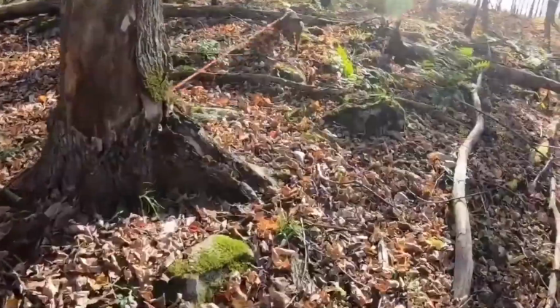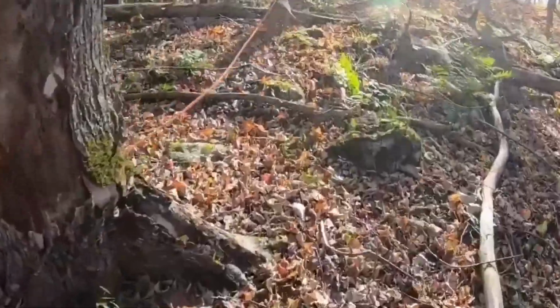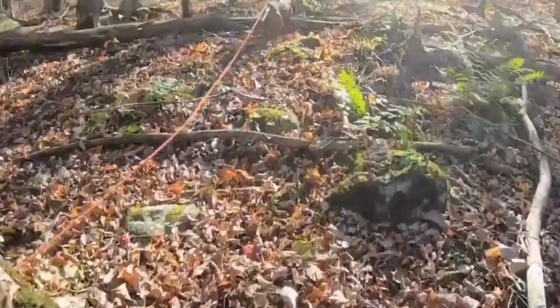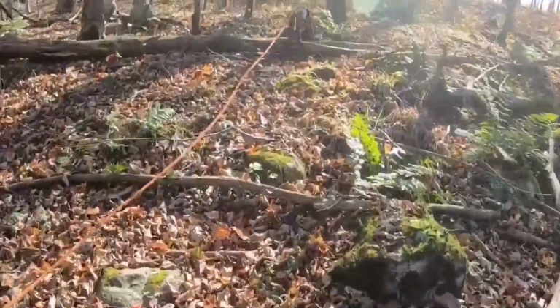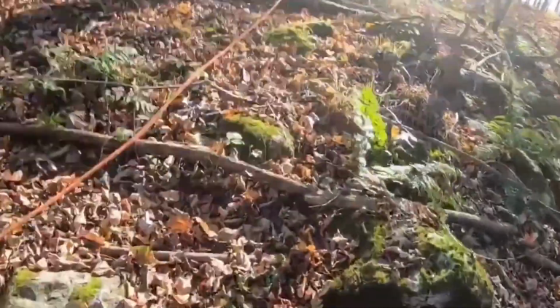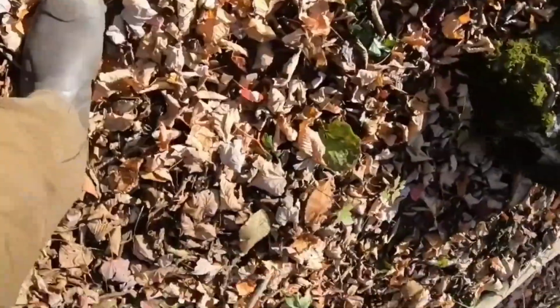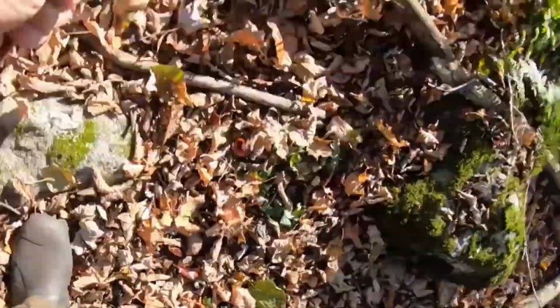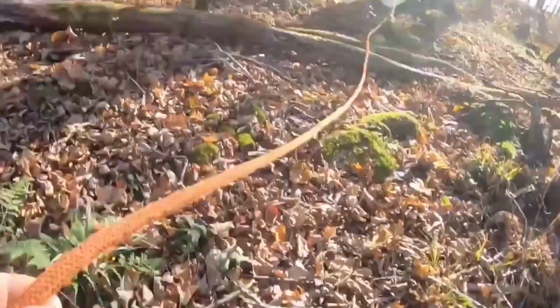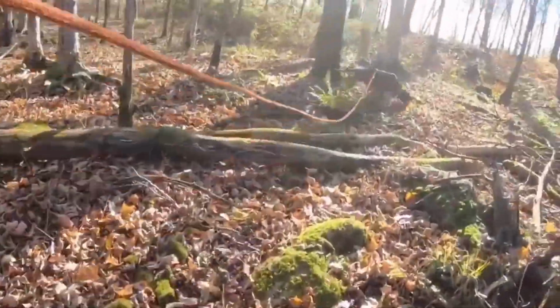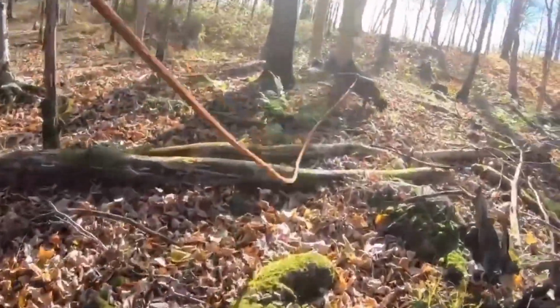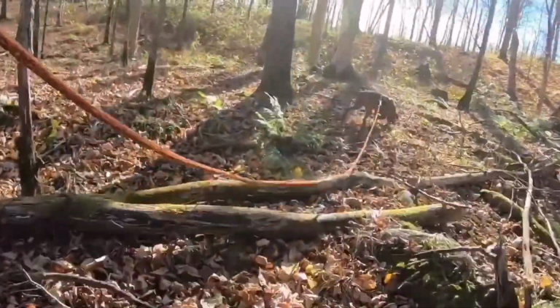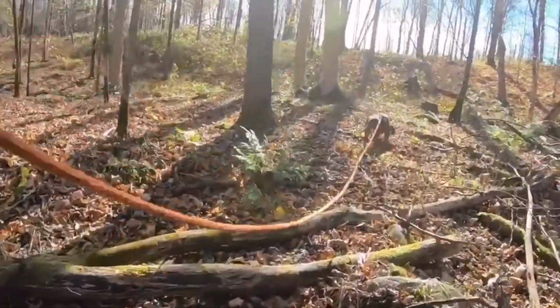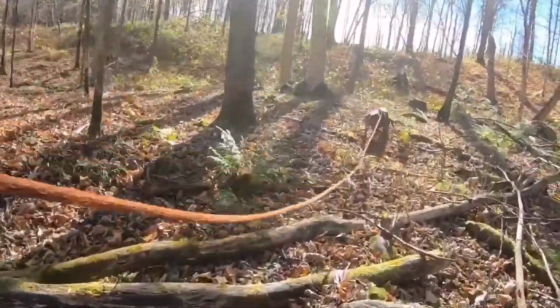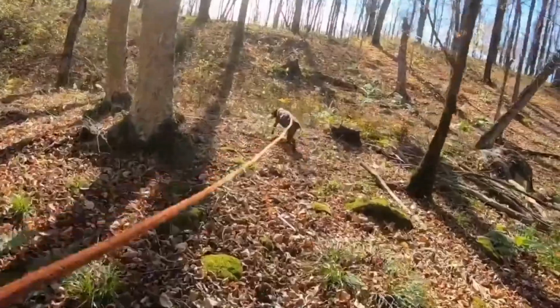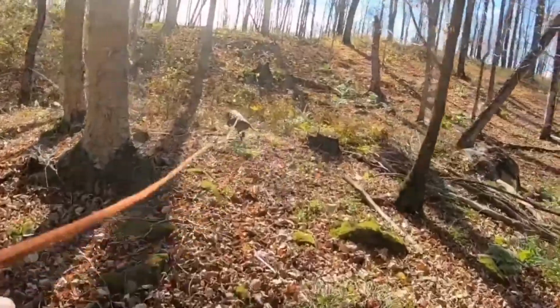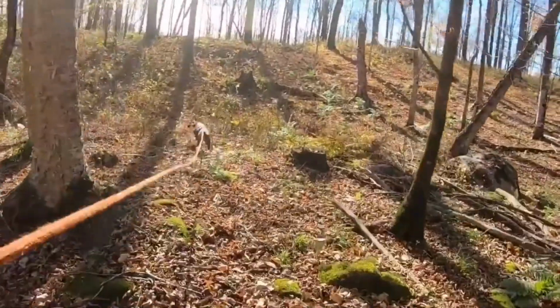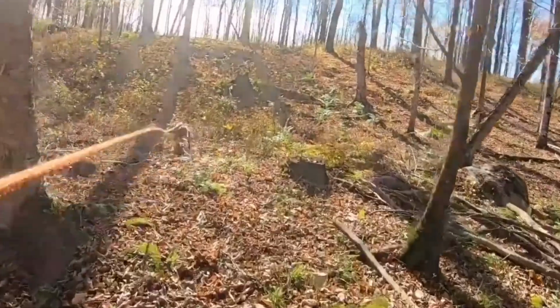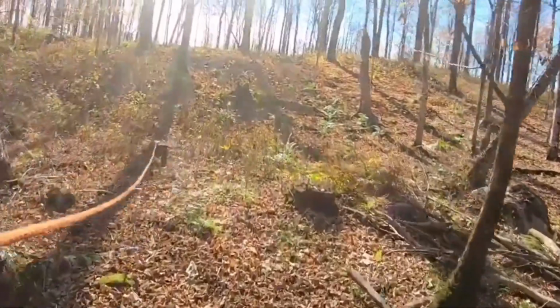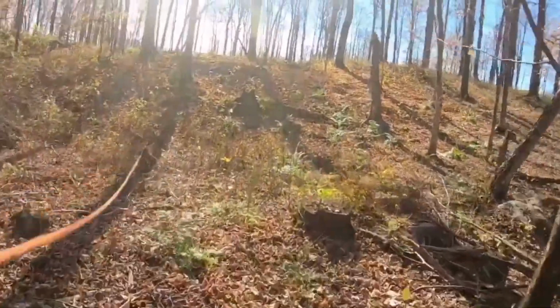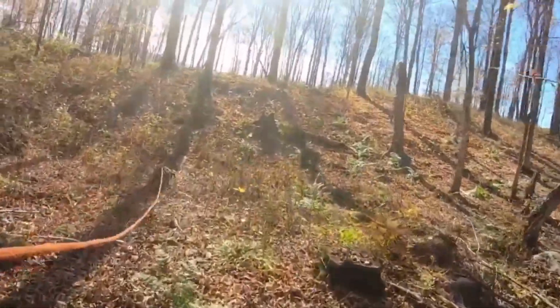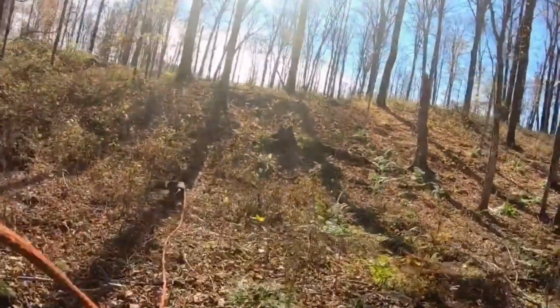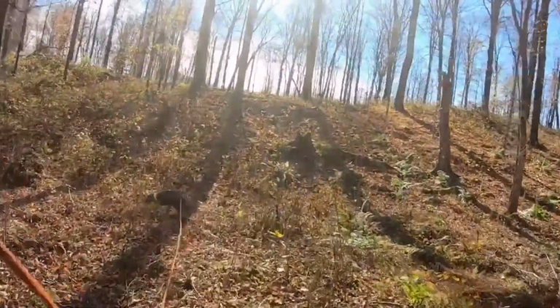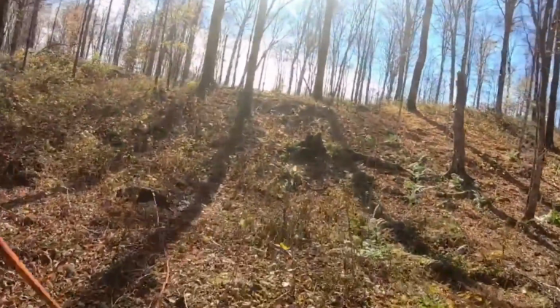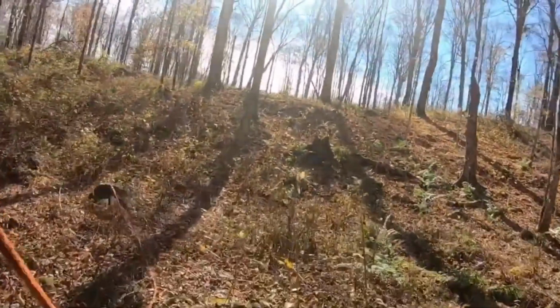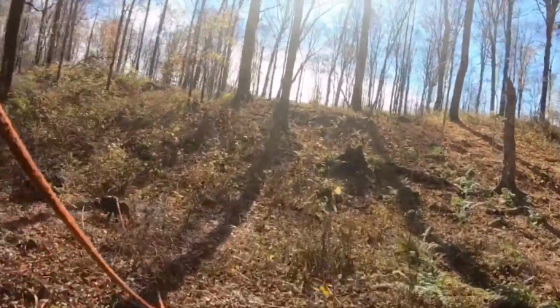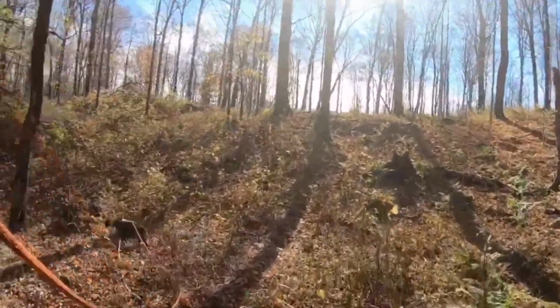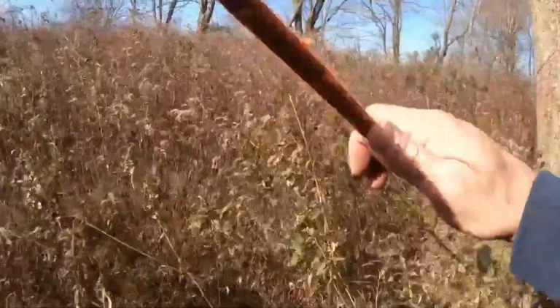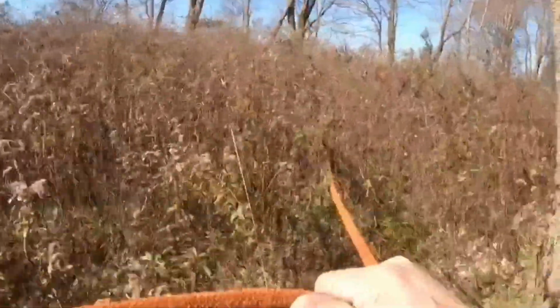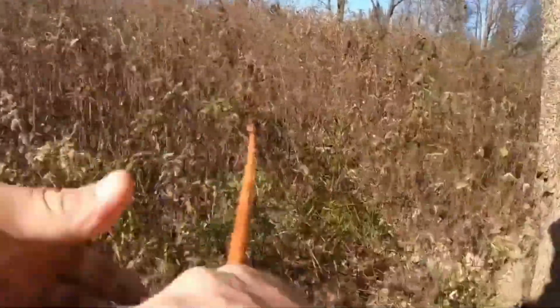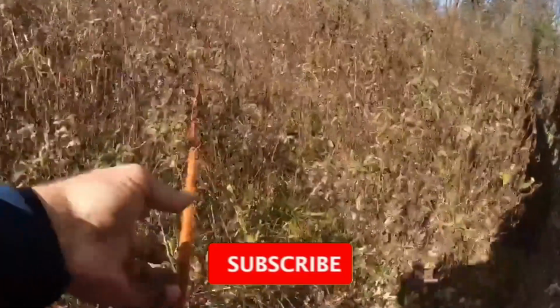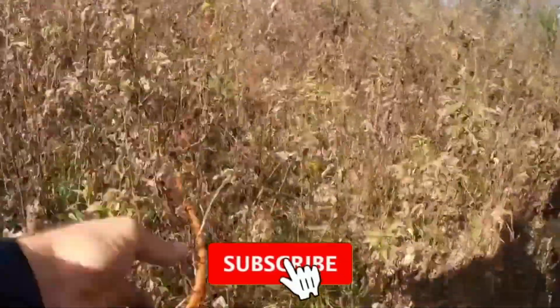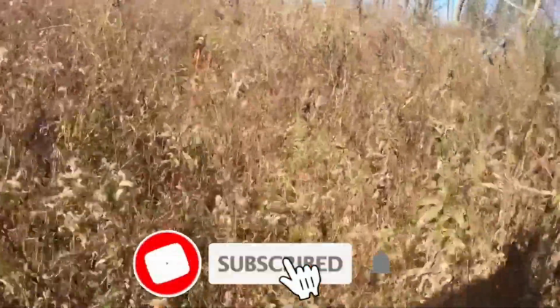Once the dog has tracked the deer to its location, it will hold the deer at bay by barking and keeping it in one place until the hunter arrives. This is known as treeing the deer, as the deer will often run up a tree to escape the dog.